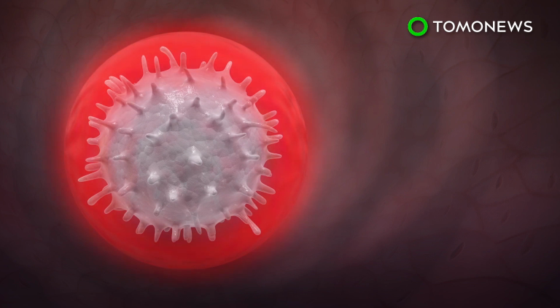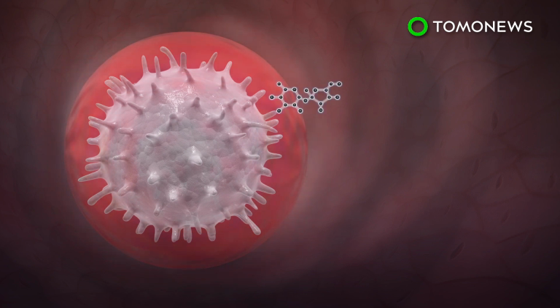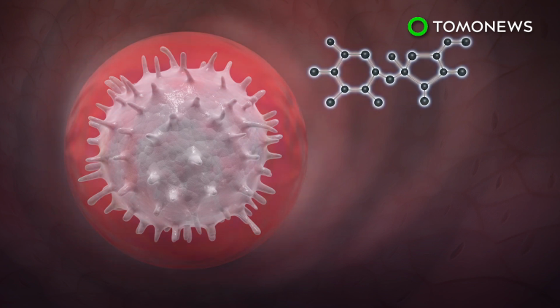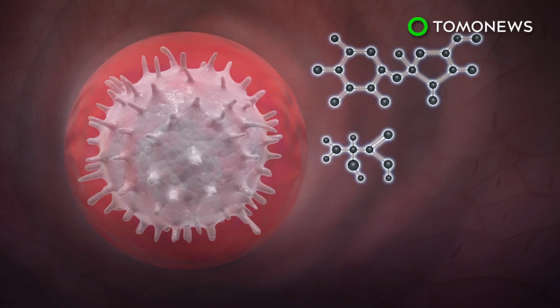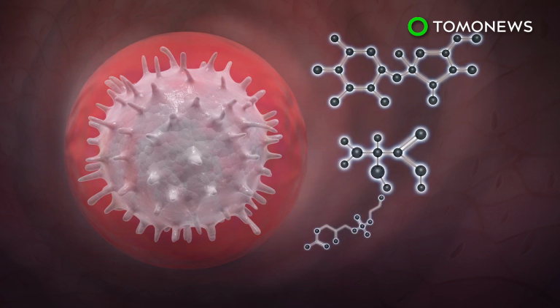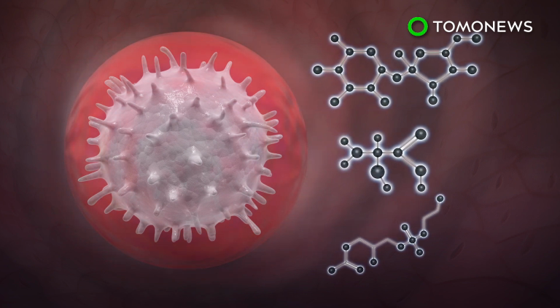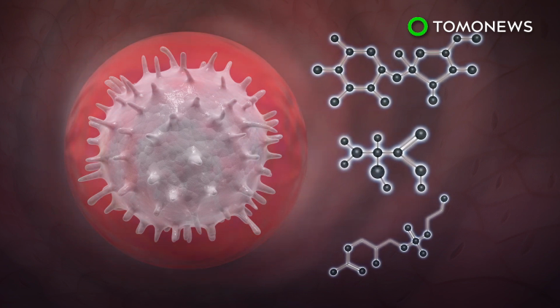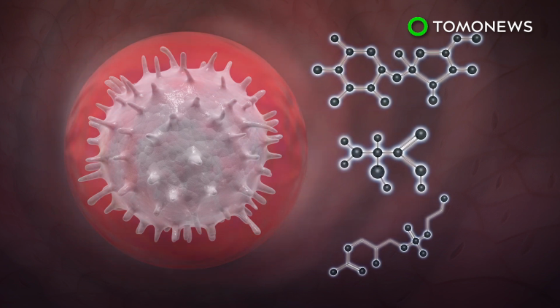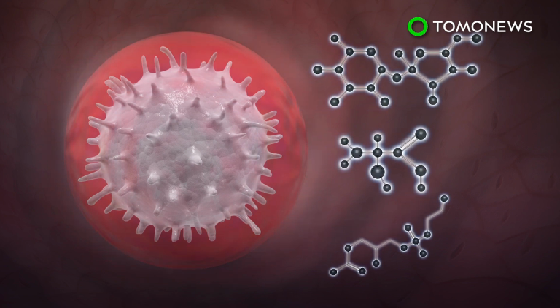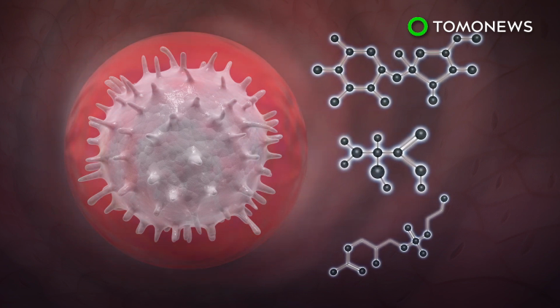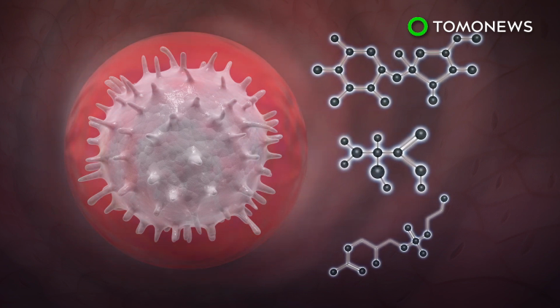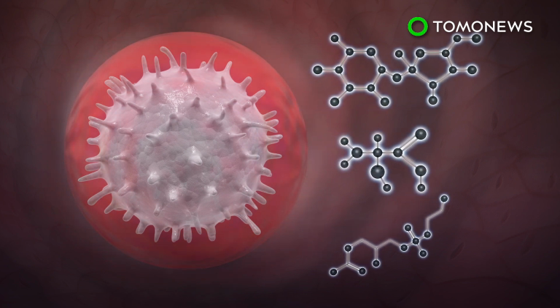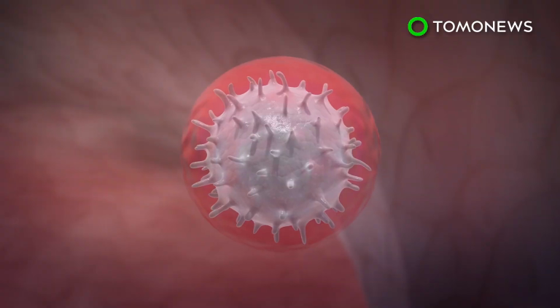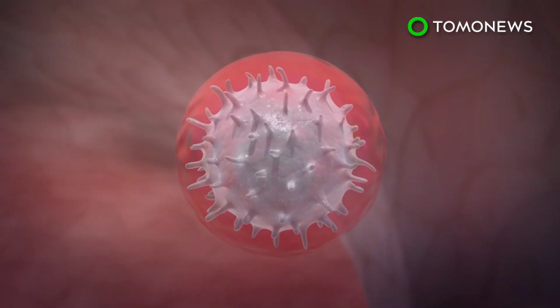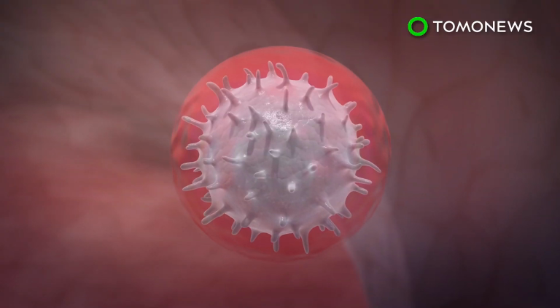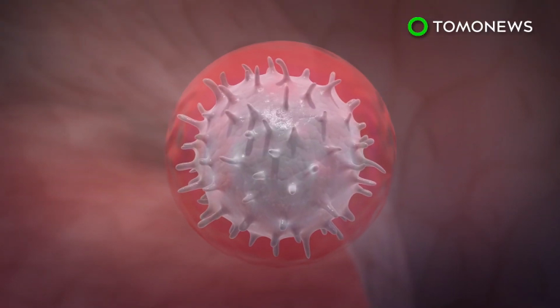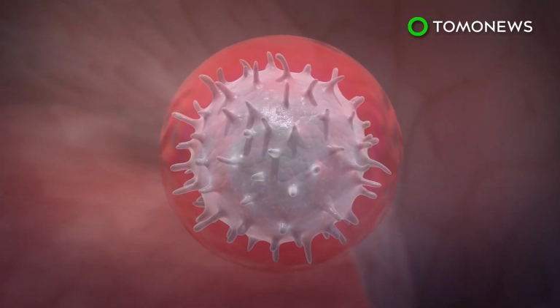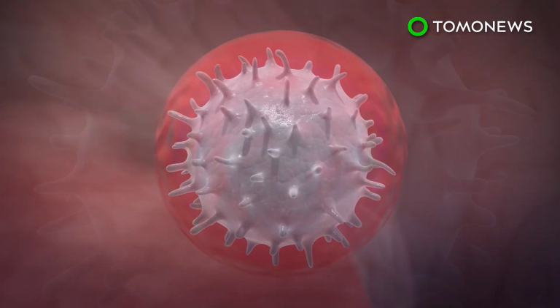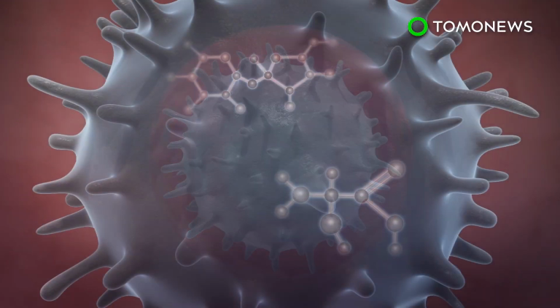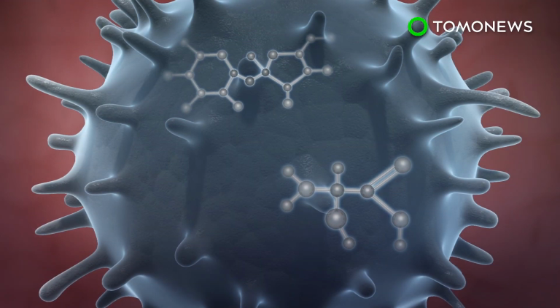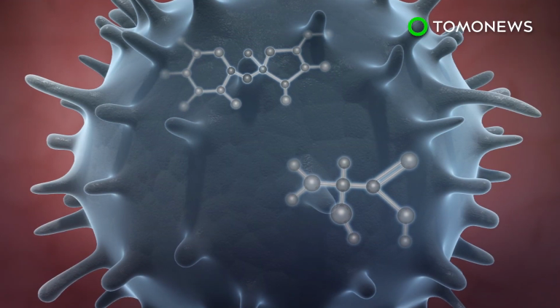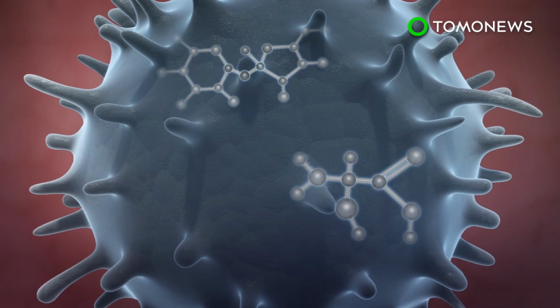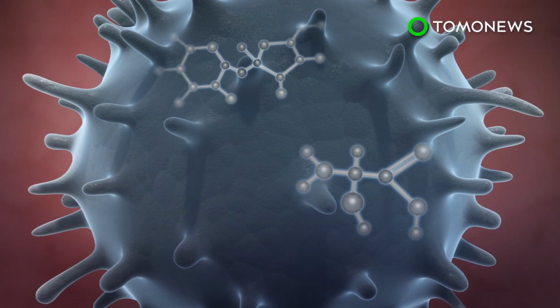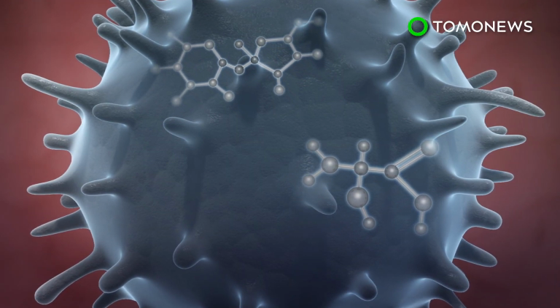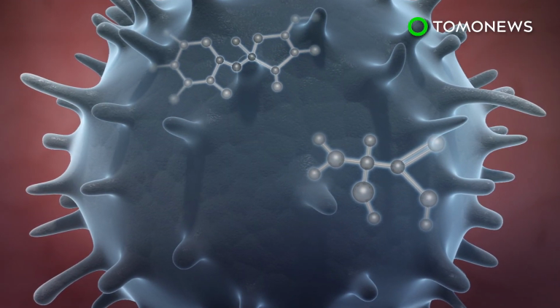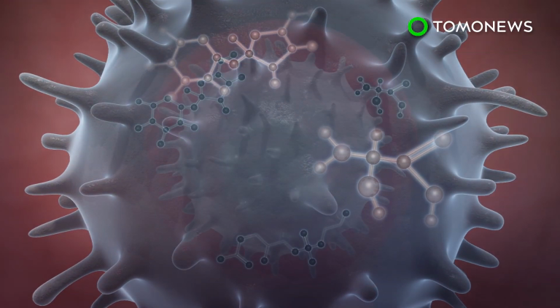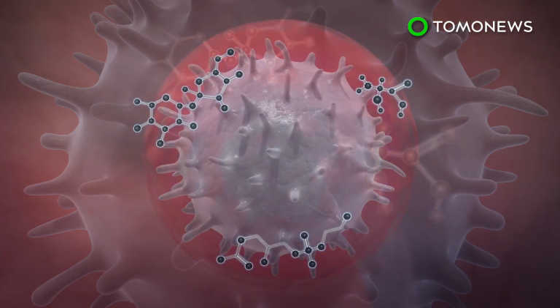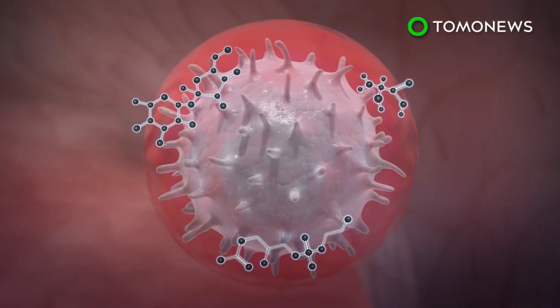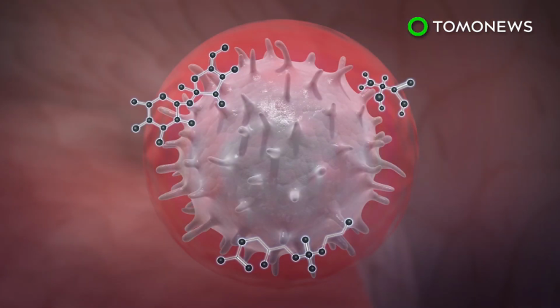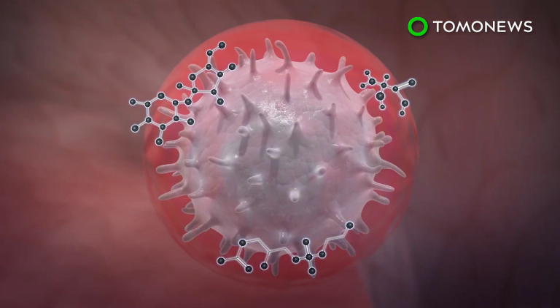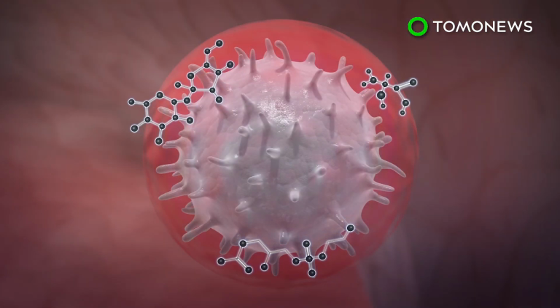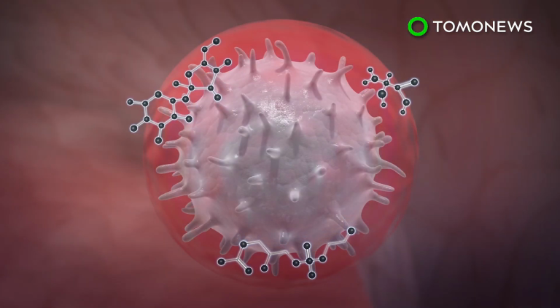This outer membrane is made up of sugars, proteins, and lipids. How the sugars and proteins are made inside the cell and then transported to the outer membrane is understood, but how lipids get there was not.